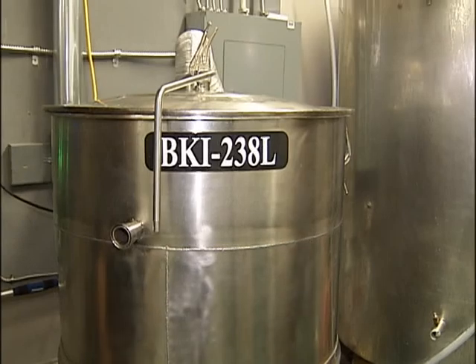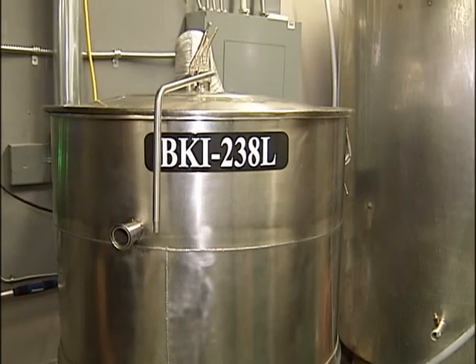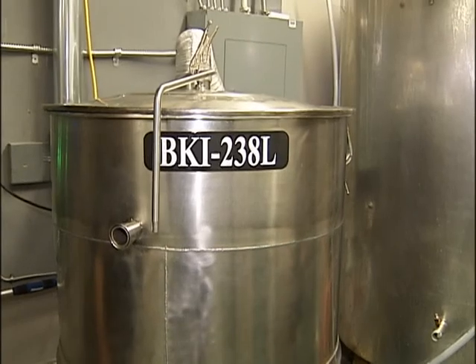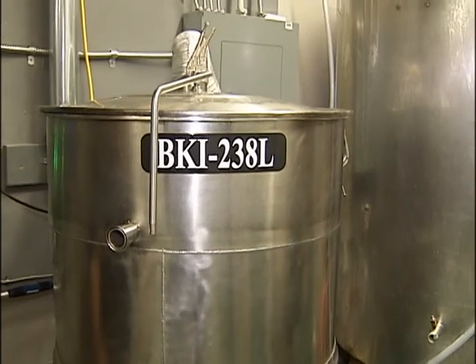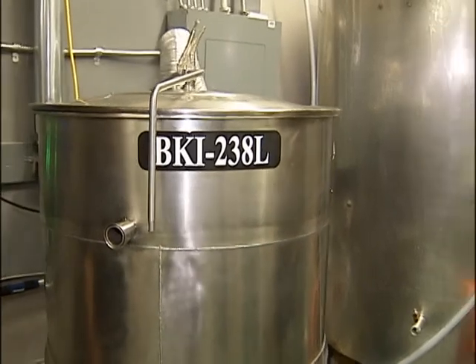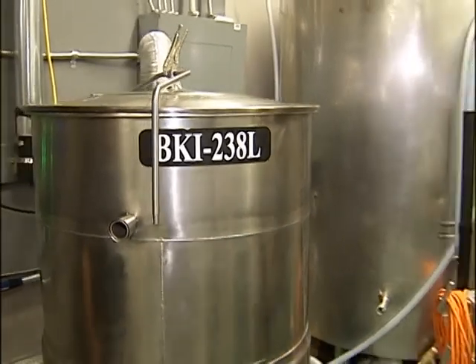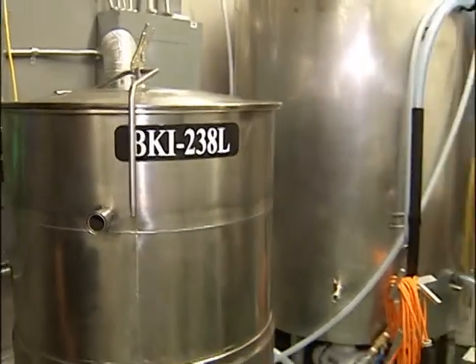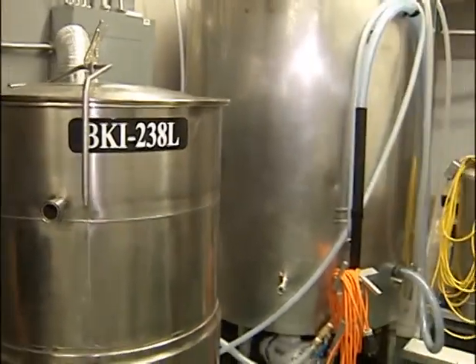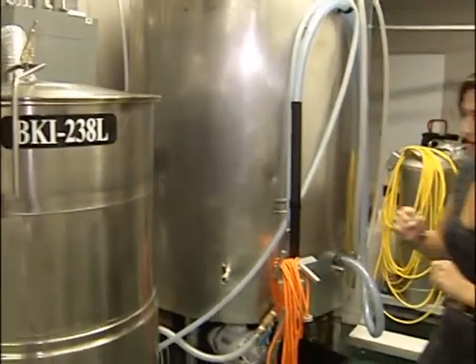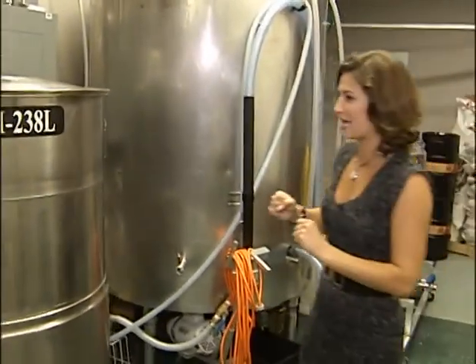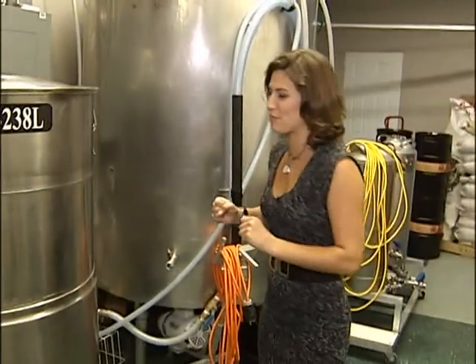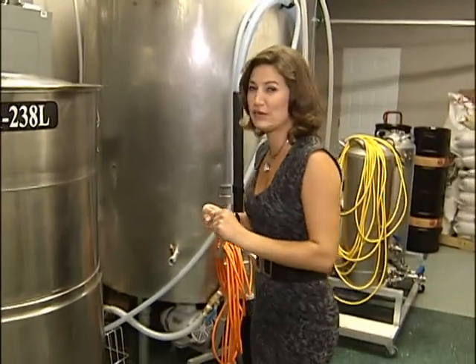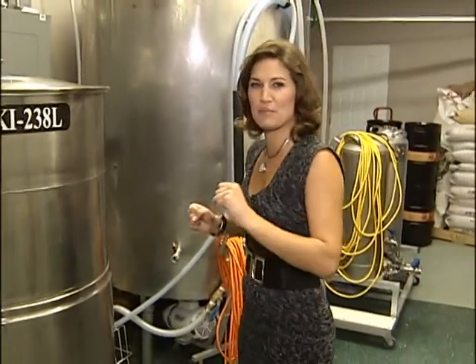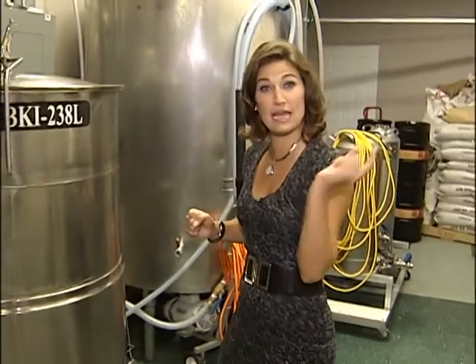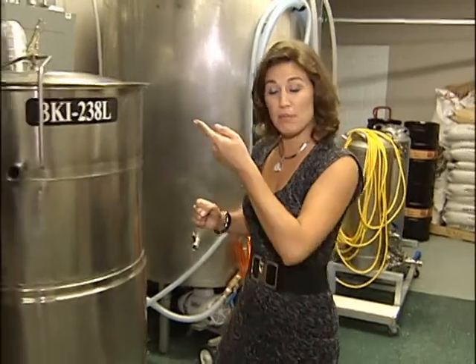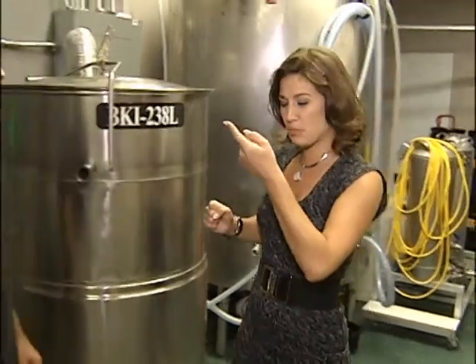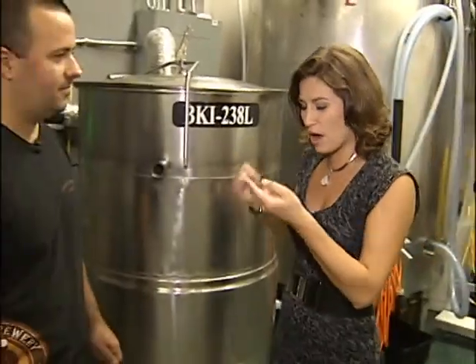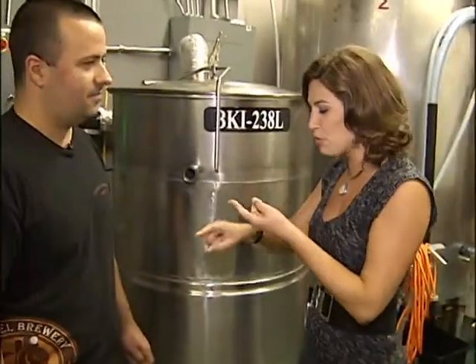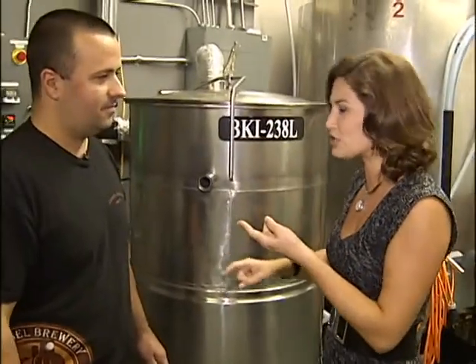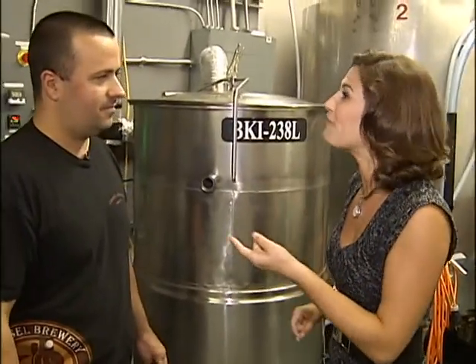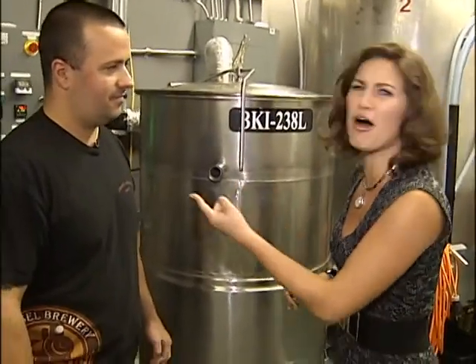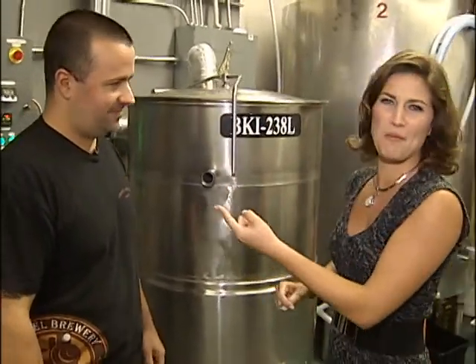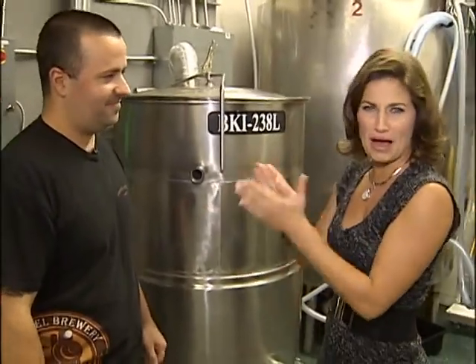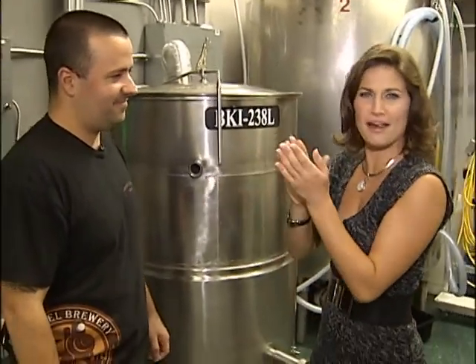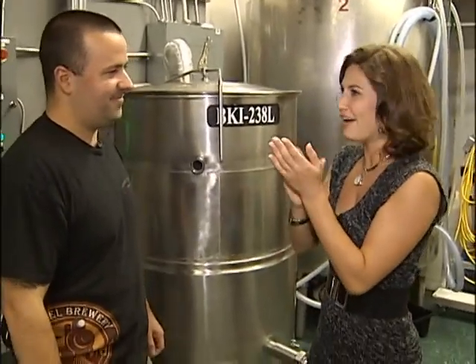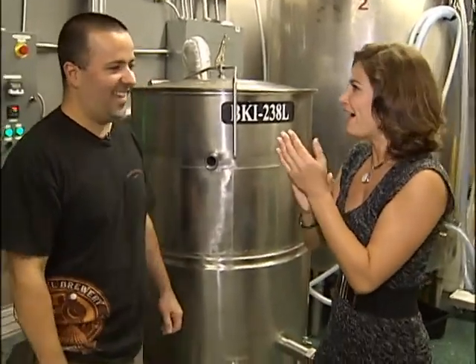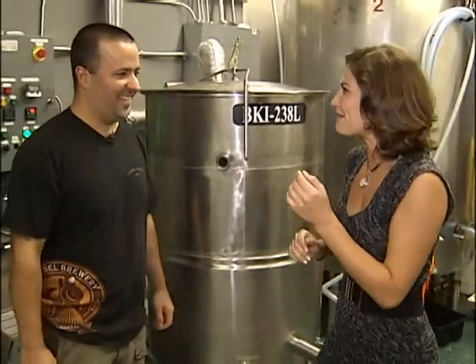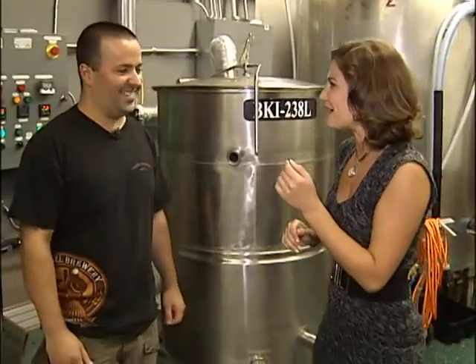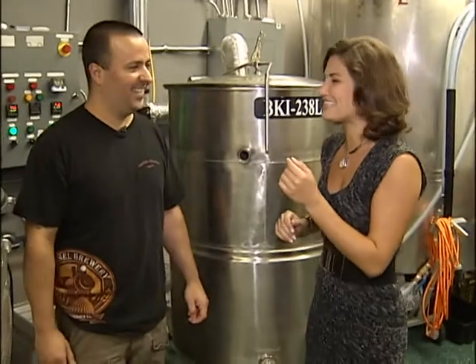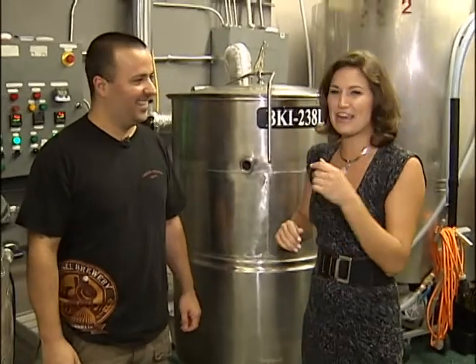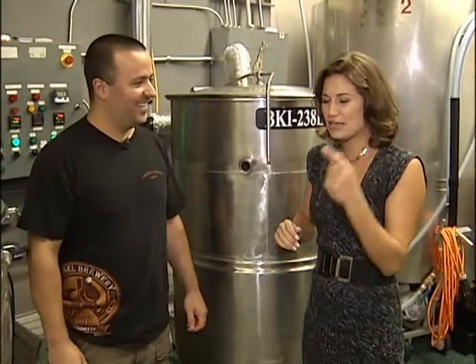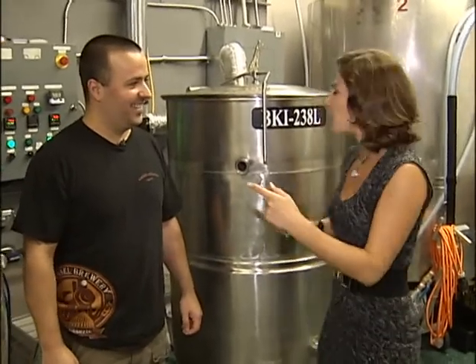We are continuing our tour of the beer making process here at Castleman Brewery. Joining me once again is Marielle Bourgeois, self-taught brewmaster and co-owner.